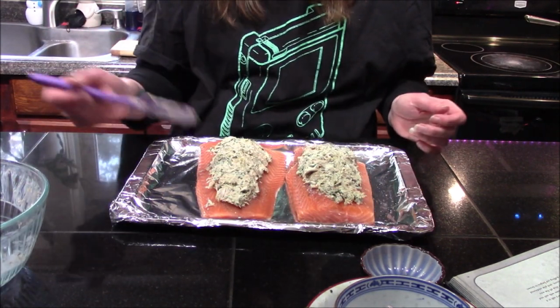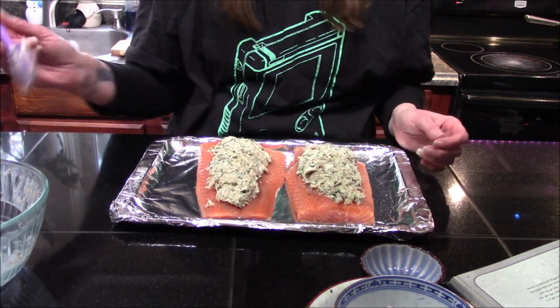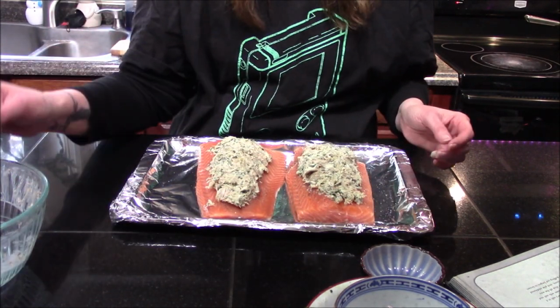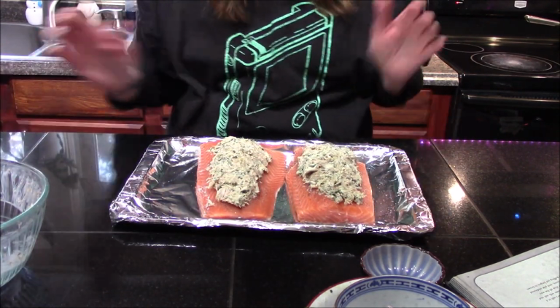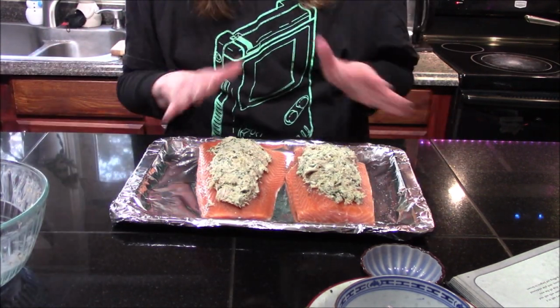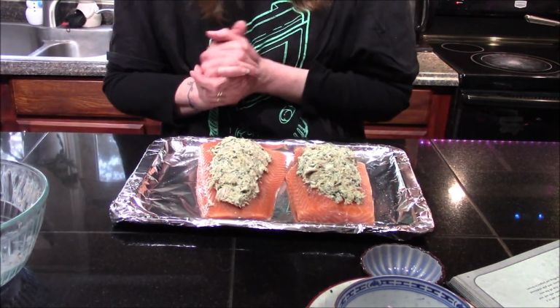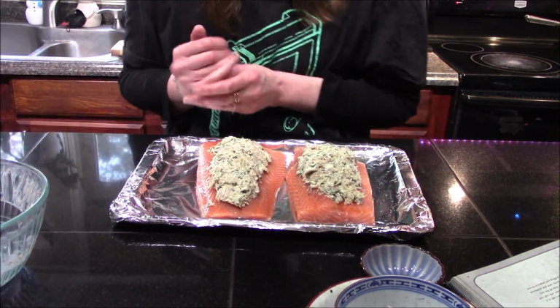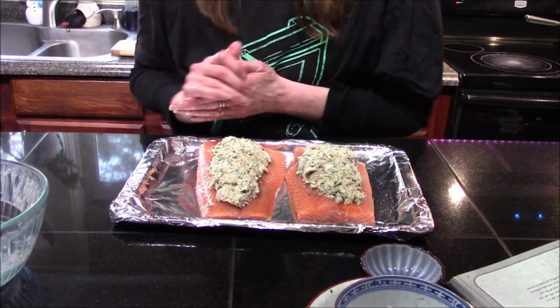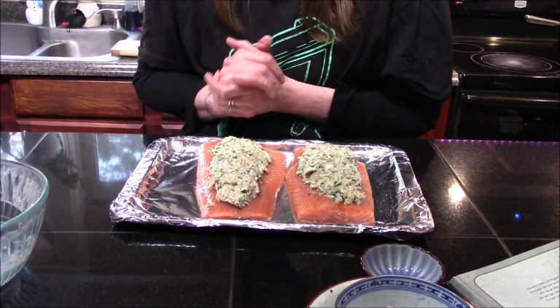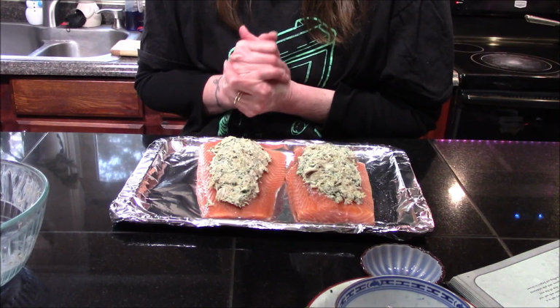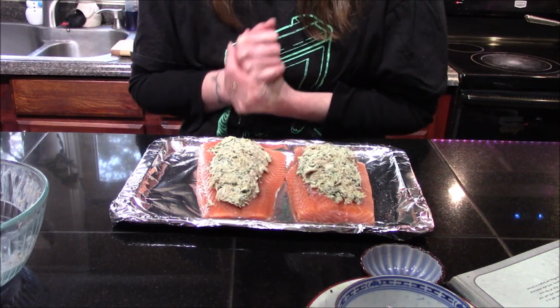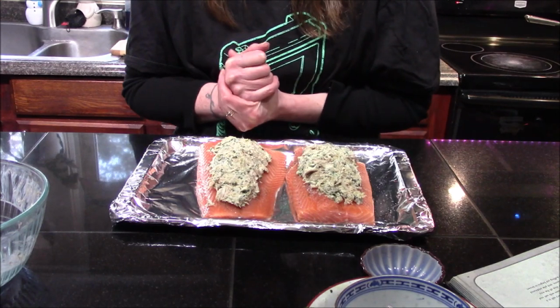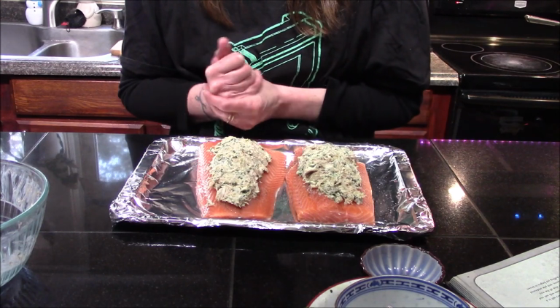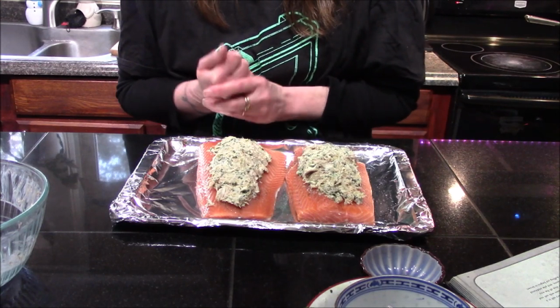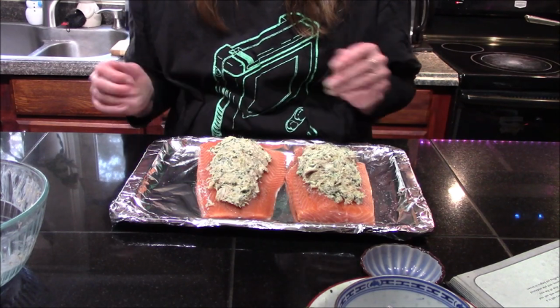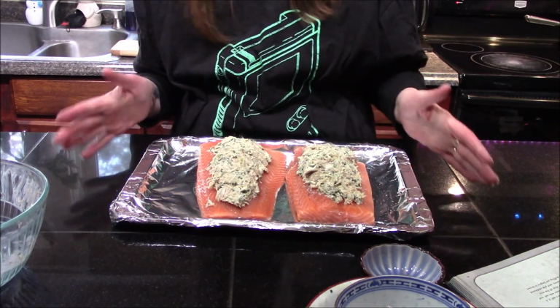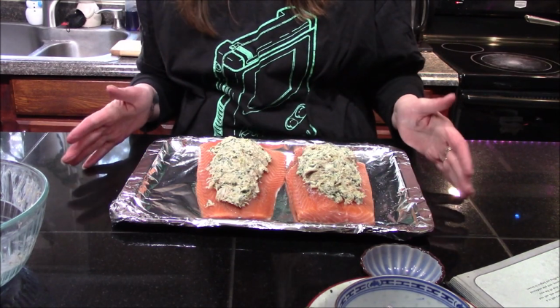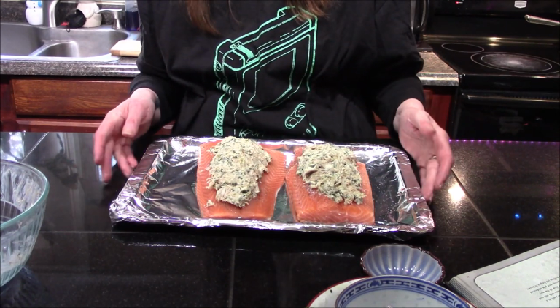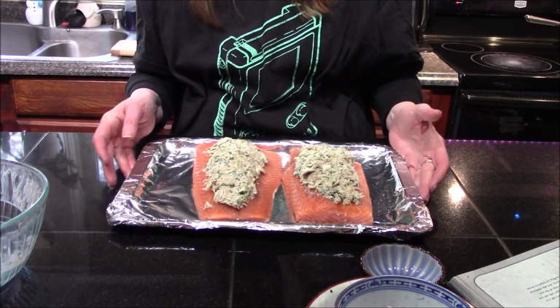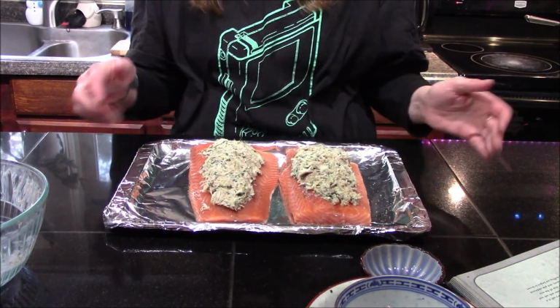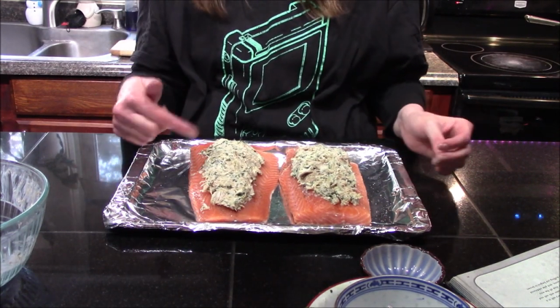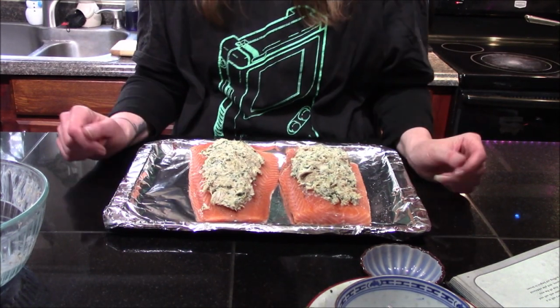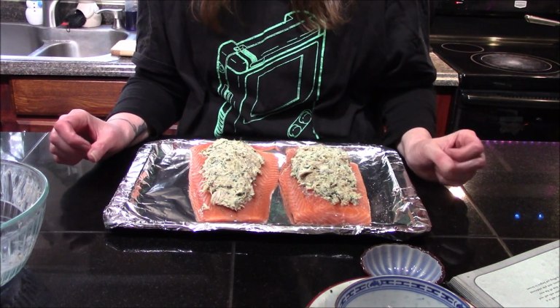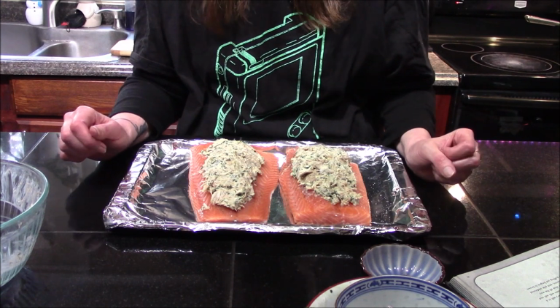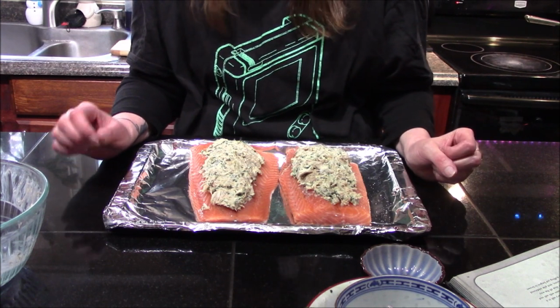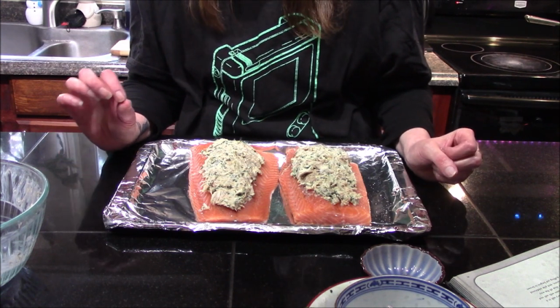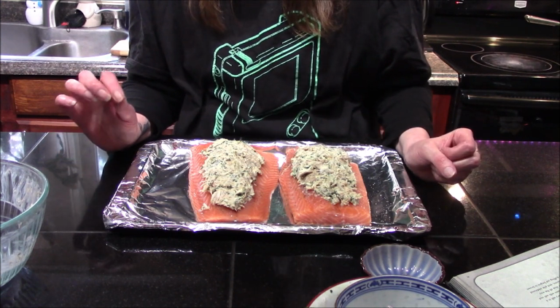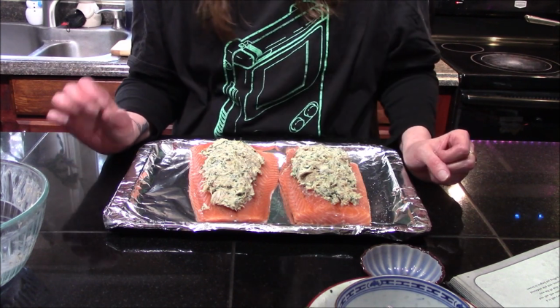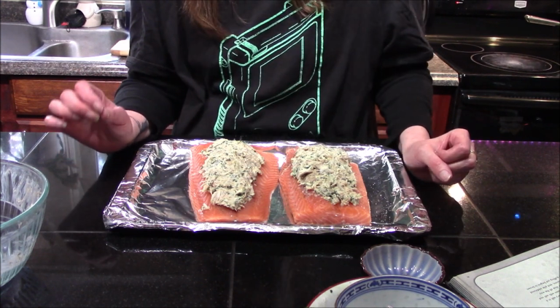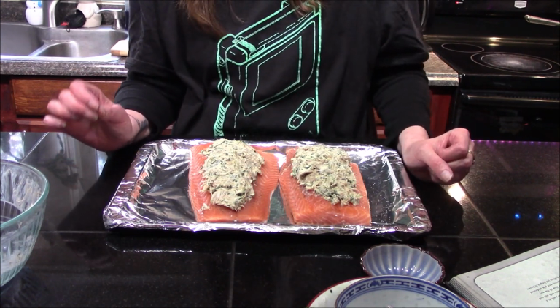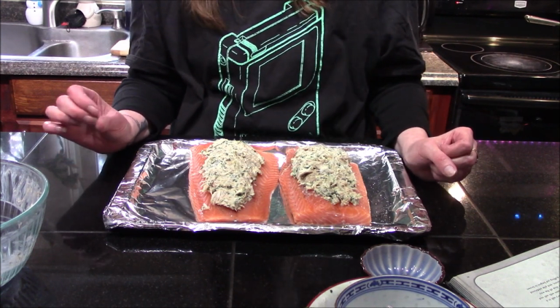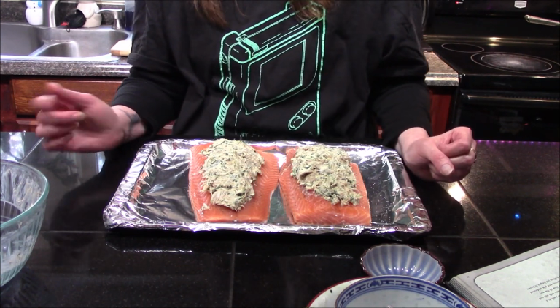Now that both fillets are done, I'm going to put them into a 350-degree oven for about 18 to 20 minutes, or until the crab meat stuffing starts to turn a nice light golden brown.